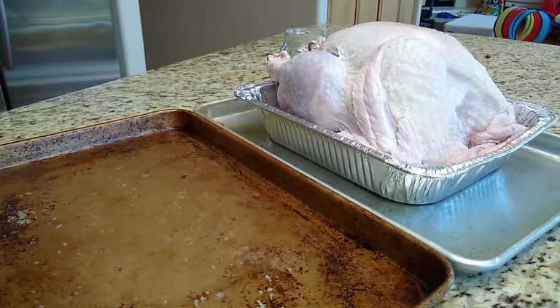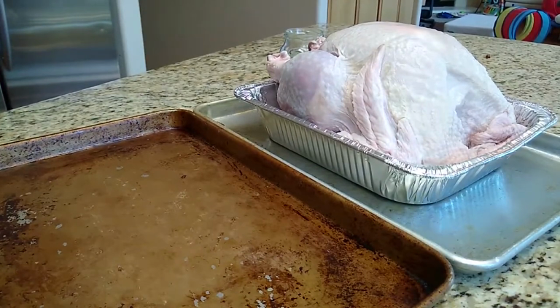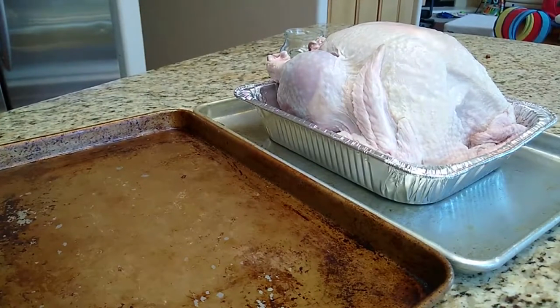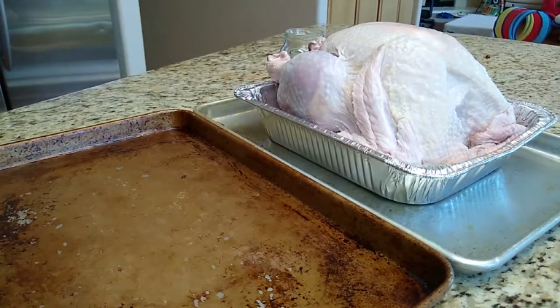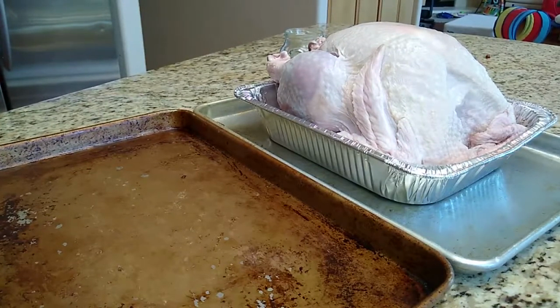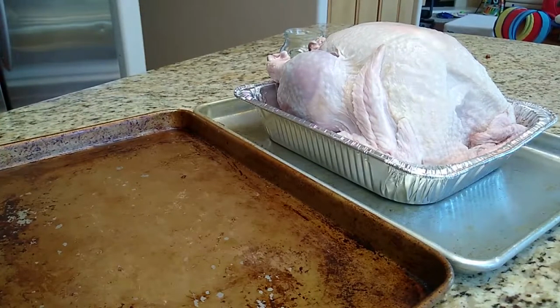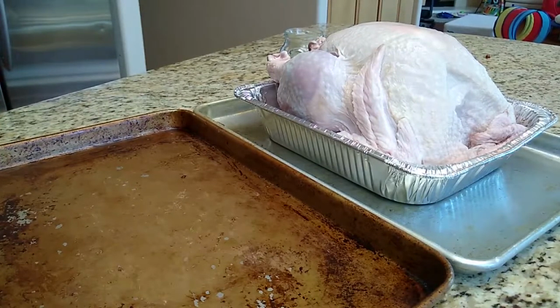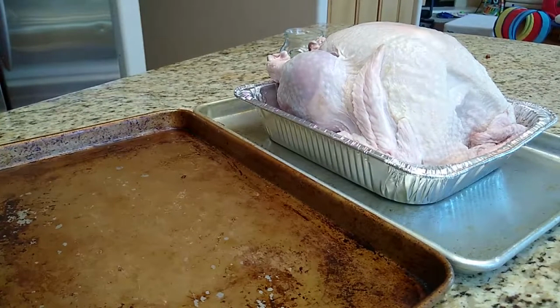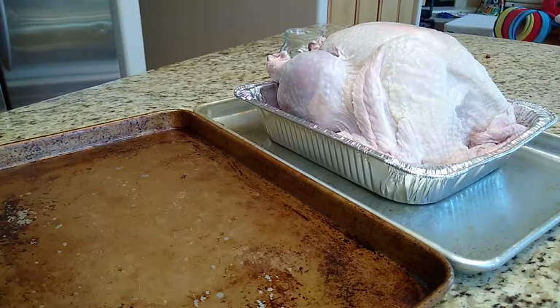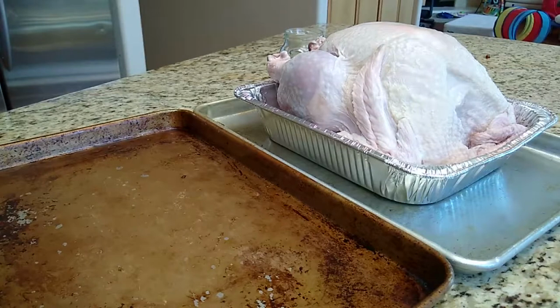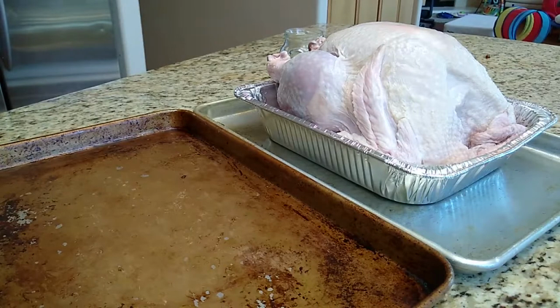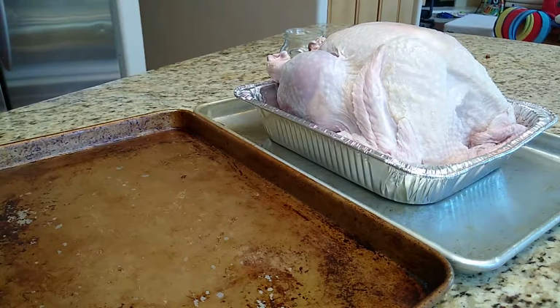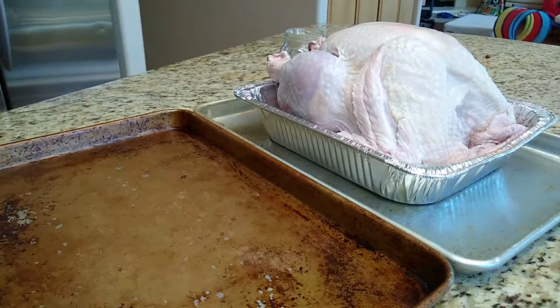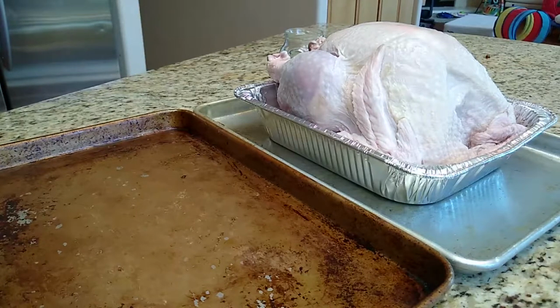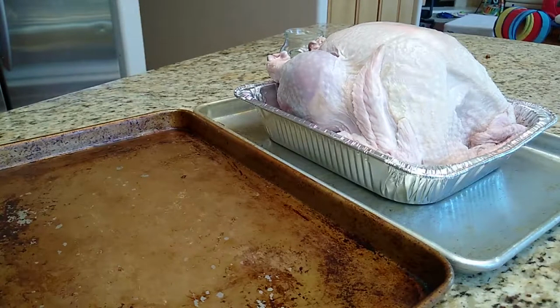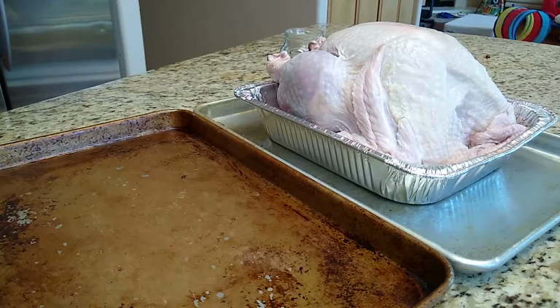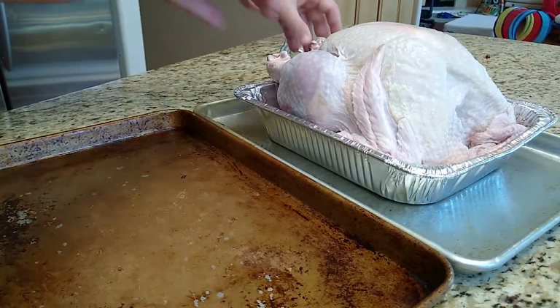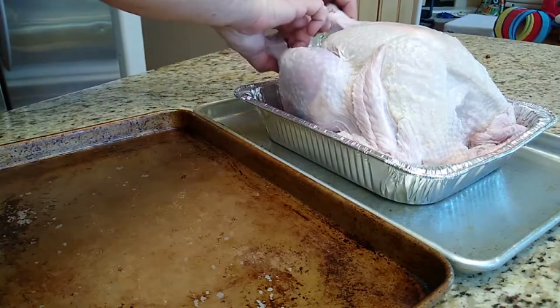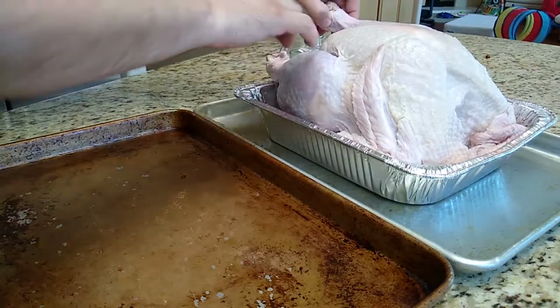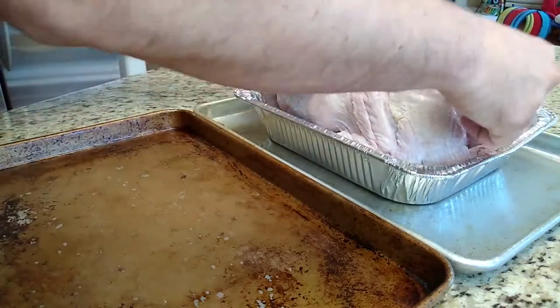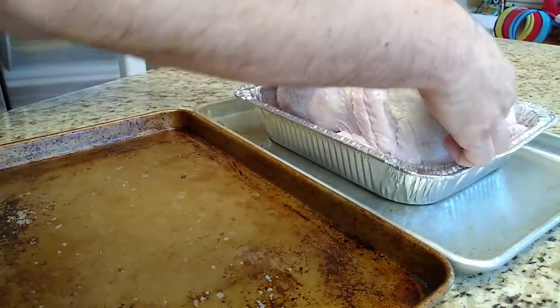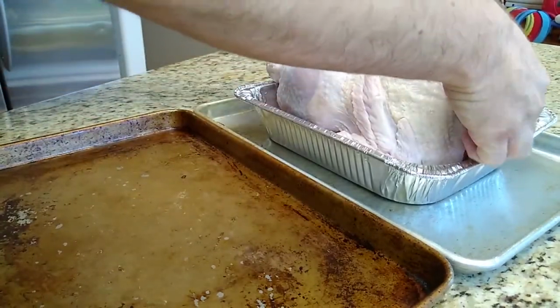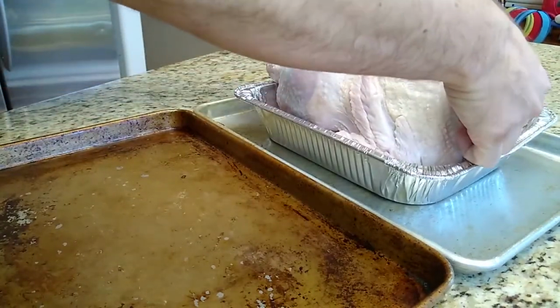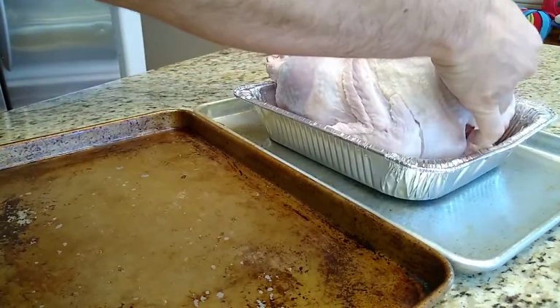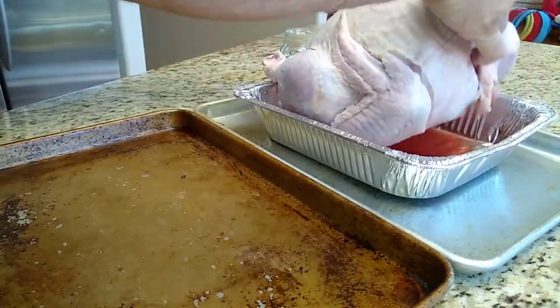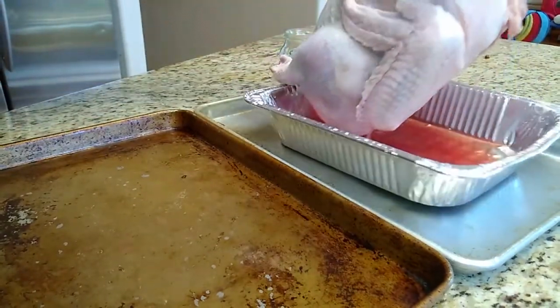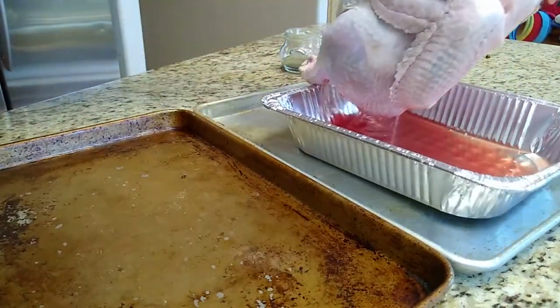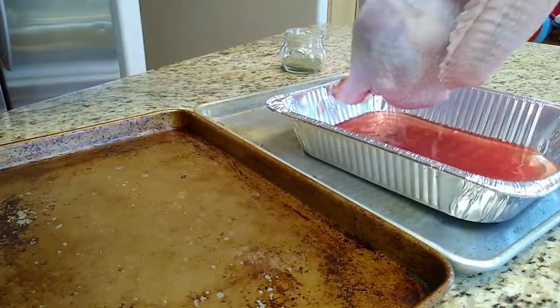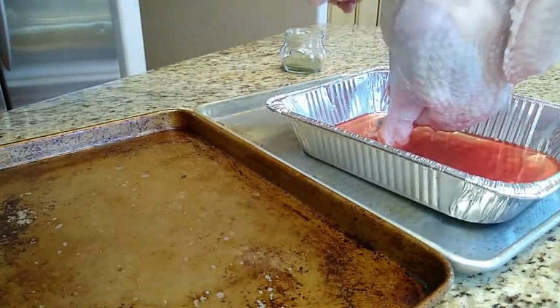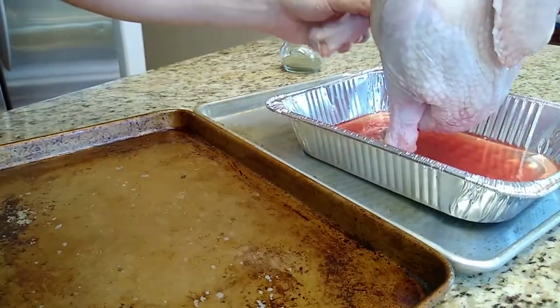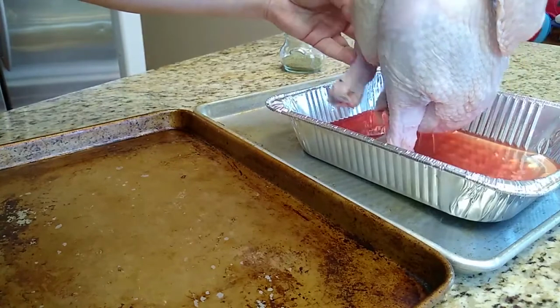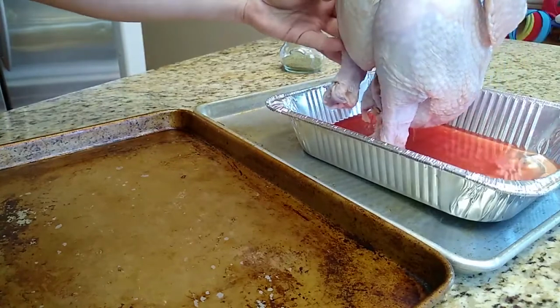Hello everyone and welcome to the Do-It-Yourself Gourmet. Today we're going to be dressing a young turkey for a holiday dinner, though it's great for any time you feel like cooking a turkey.